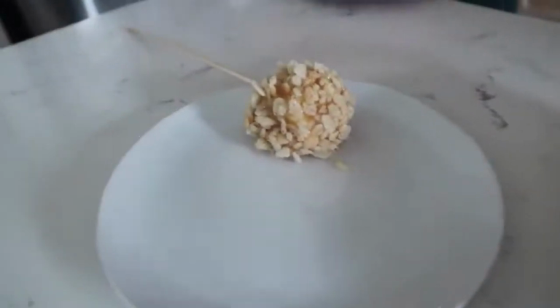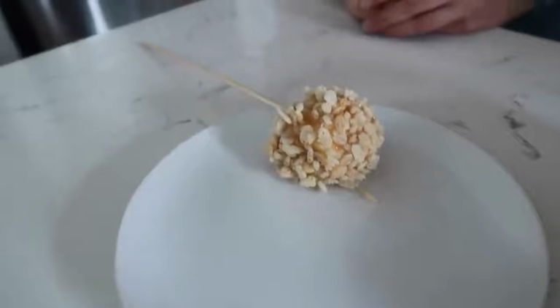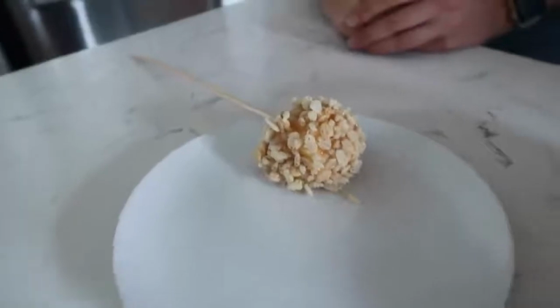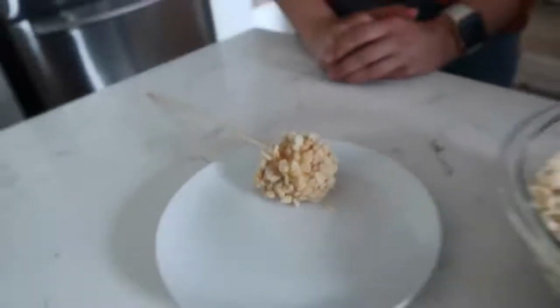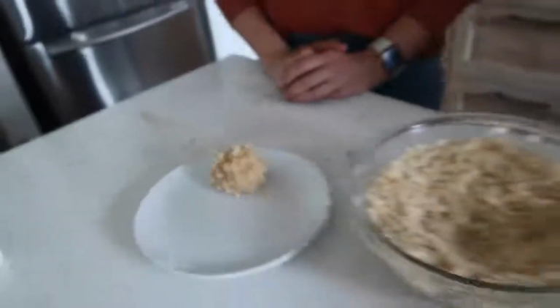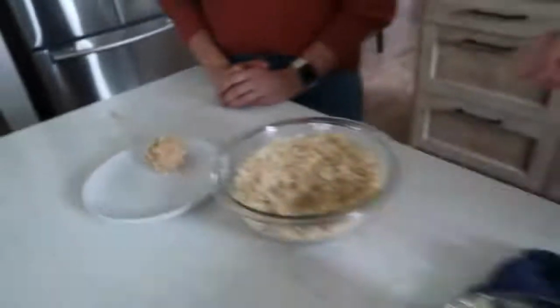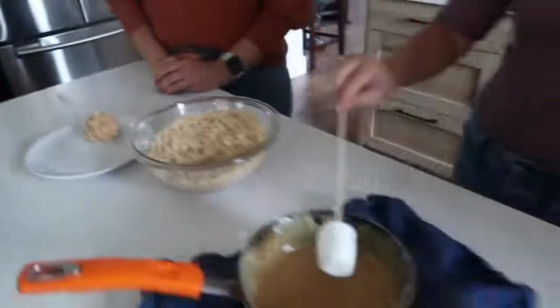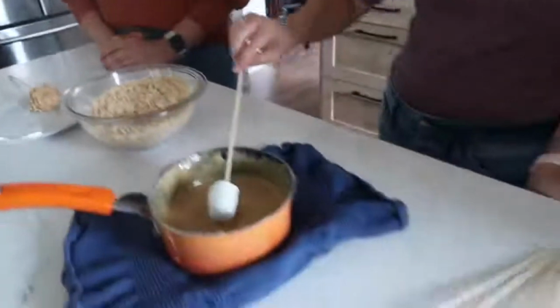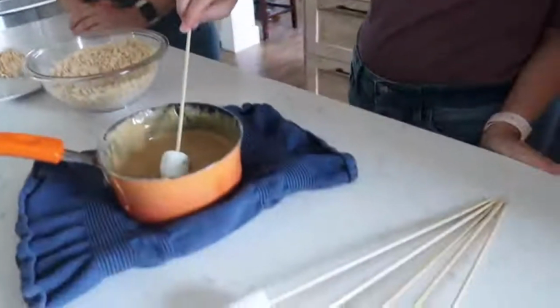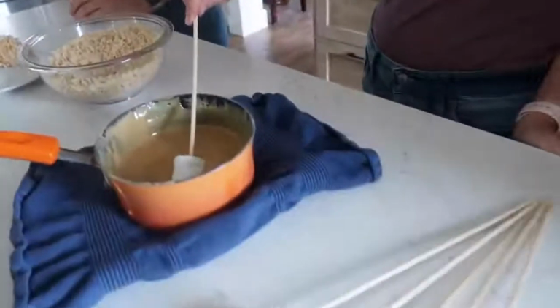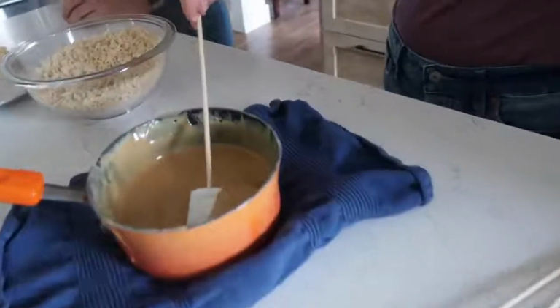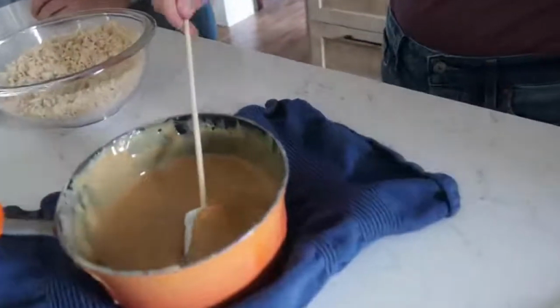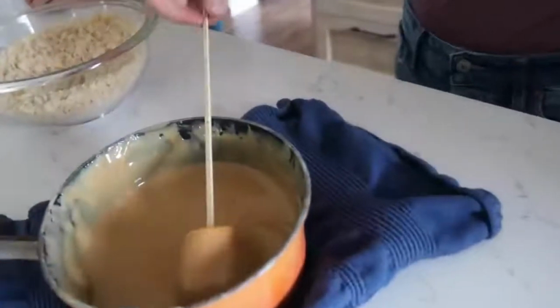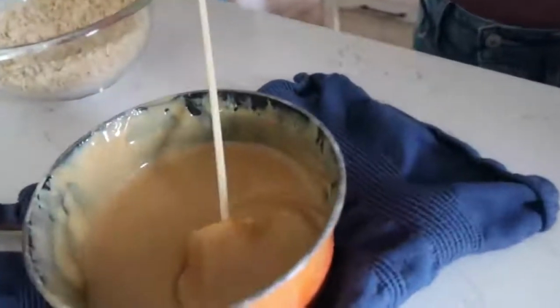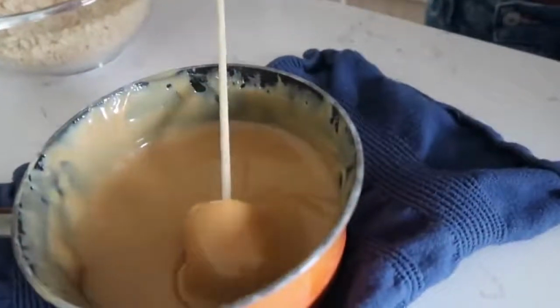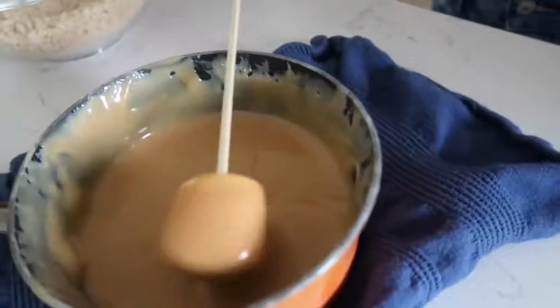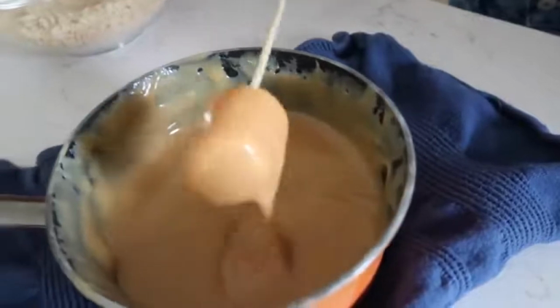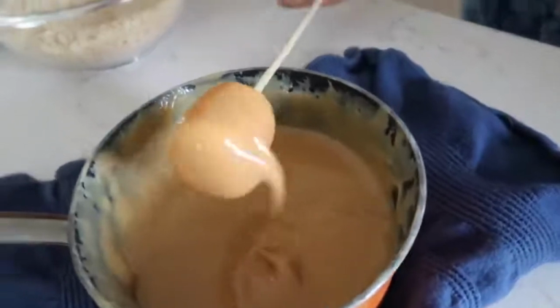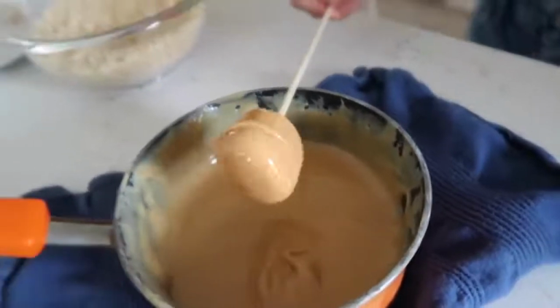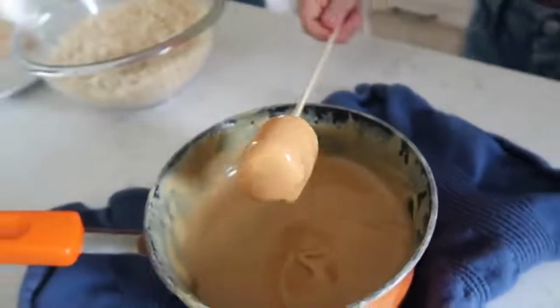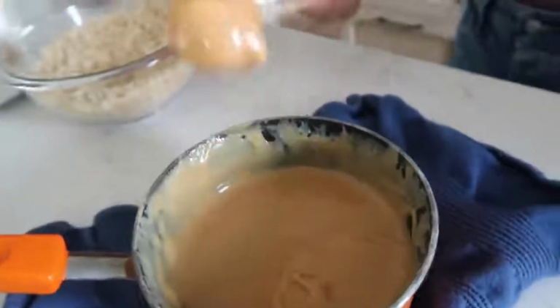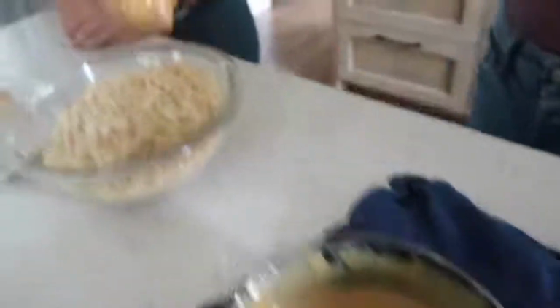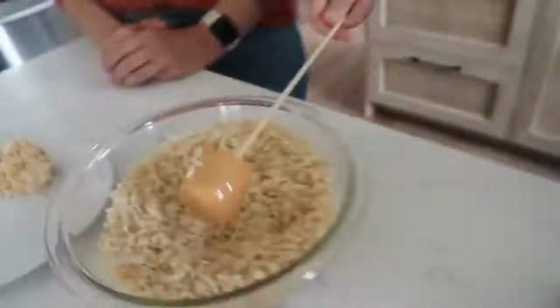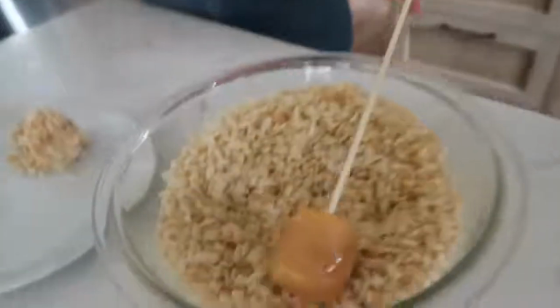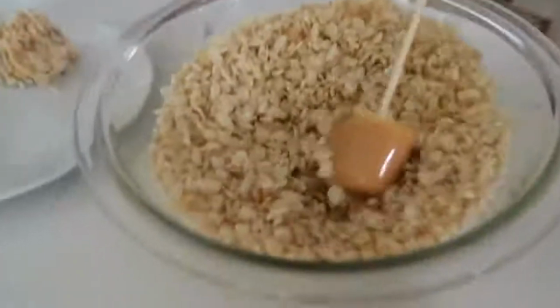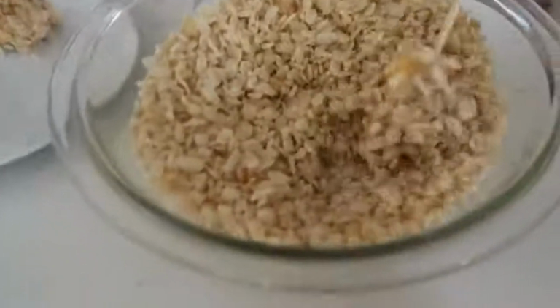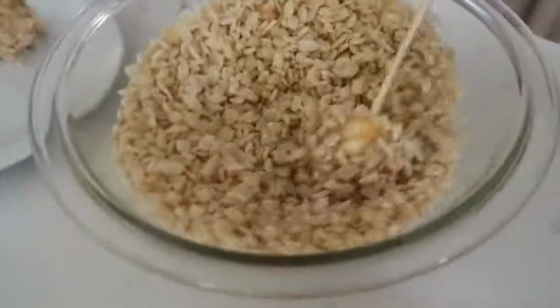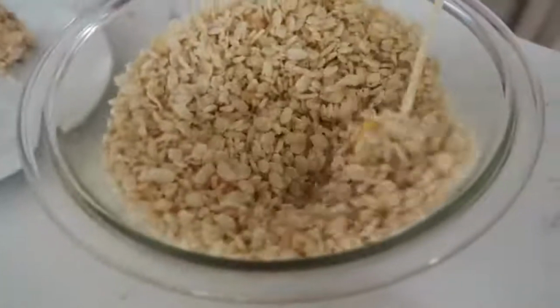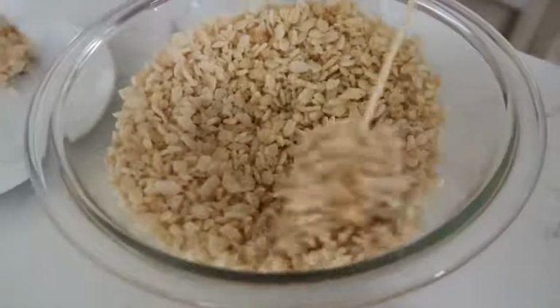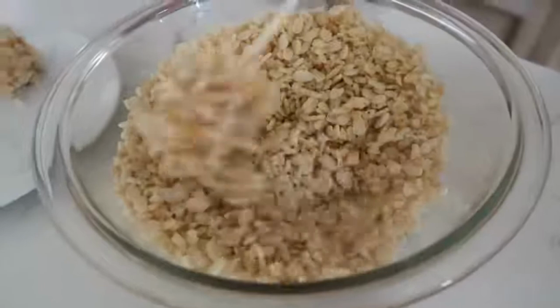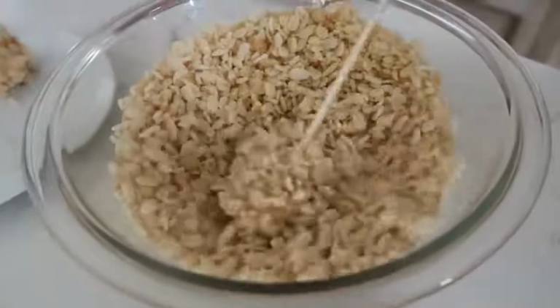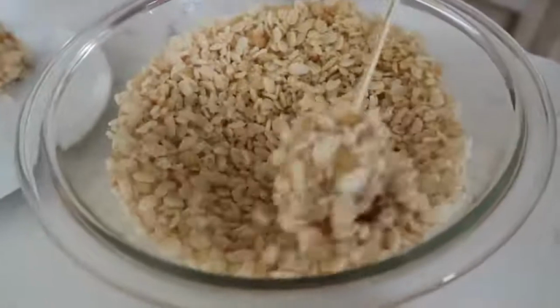When you serve these, you're going to take the skewer out, but right now we are using the skewer because it makes it a lot easier to dip. This is like the tip that Disneyland uses — I've seen them using the big skewers.